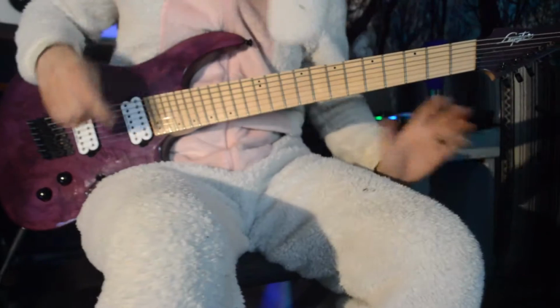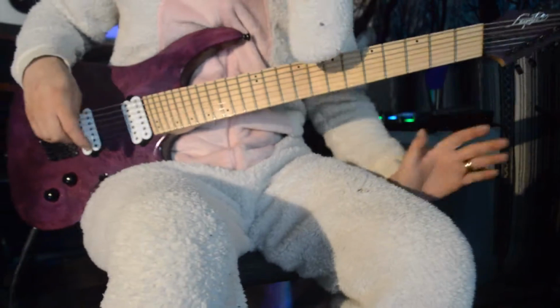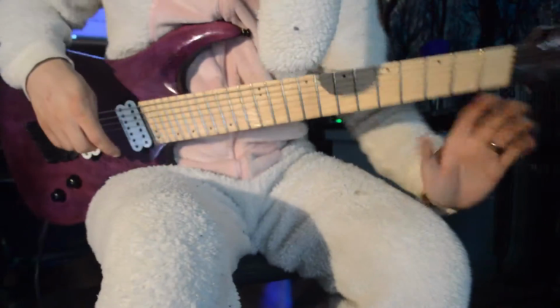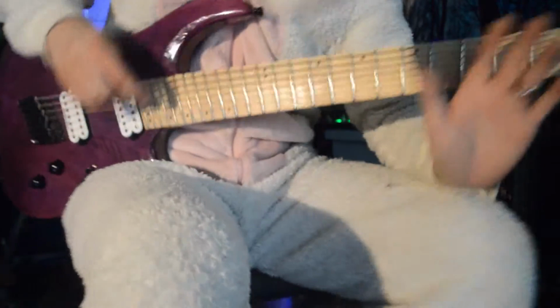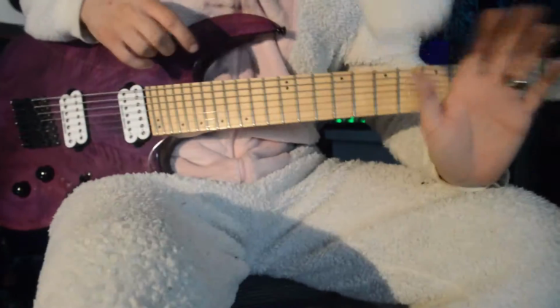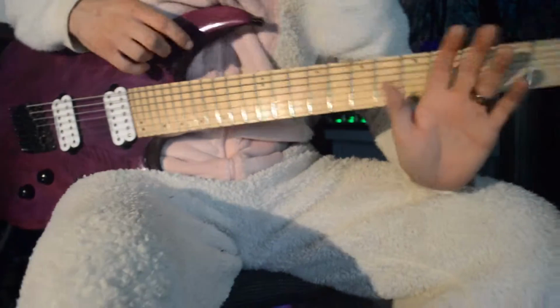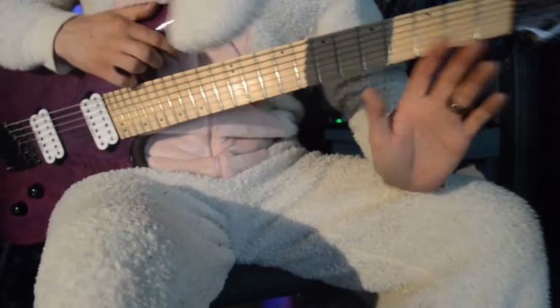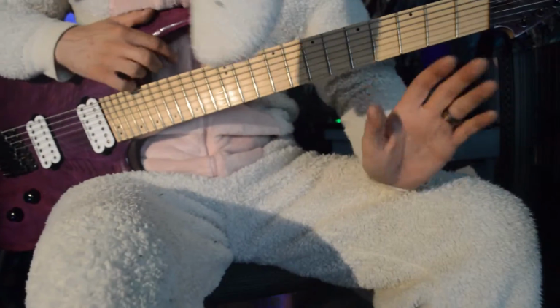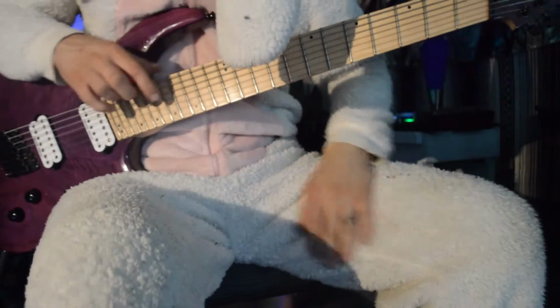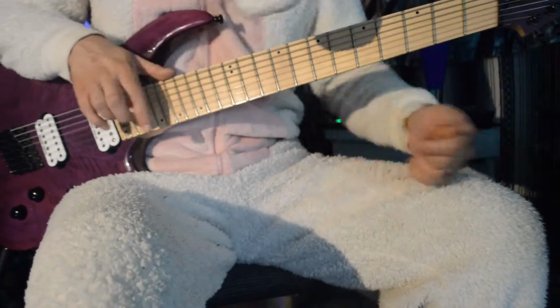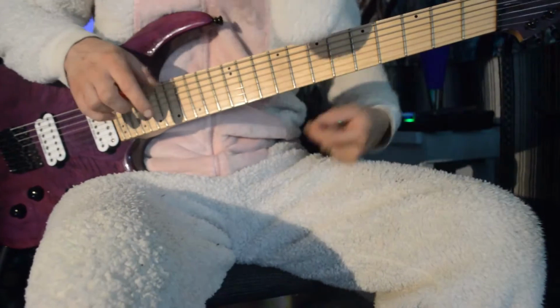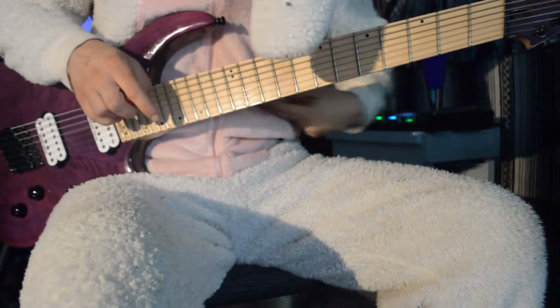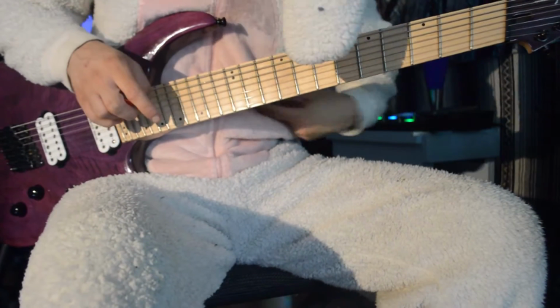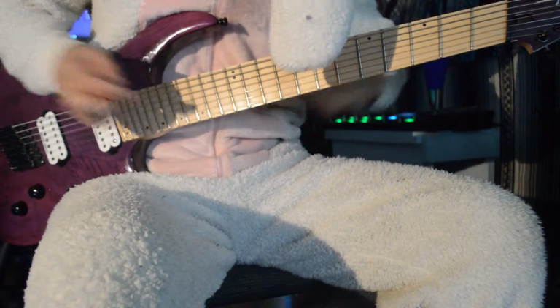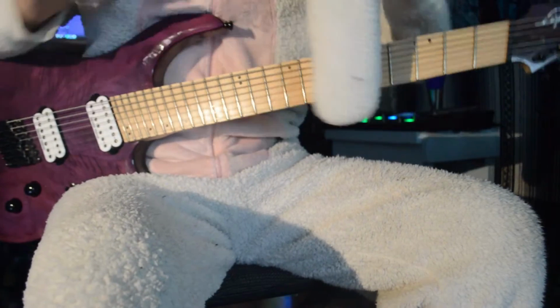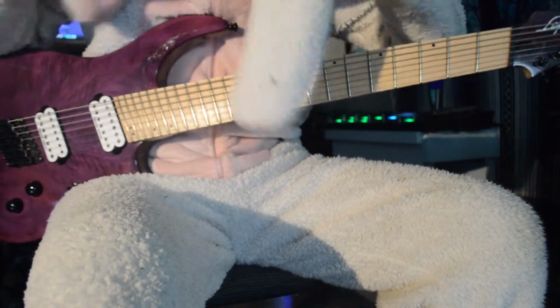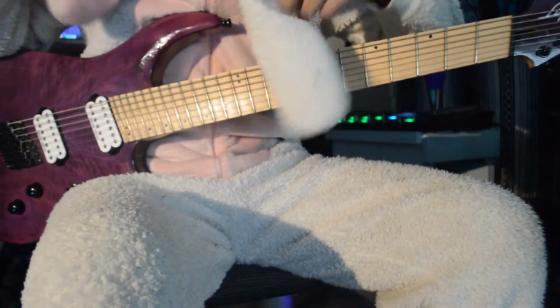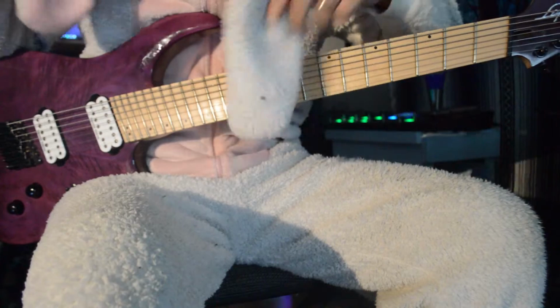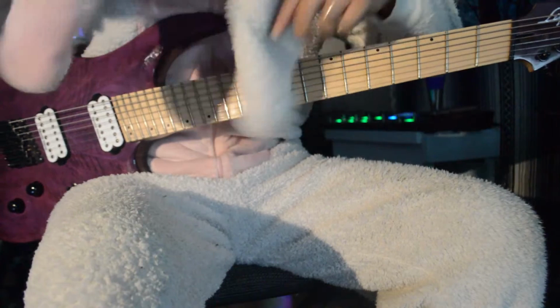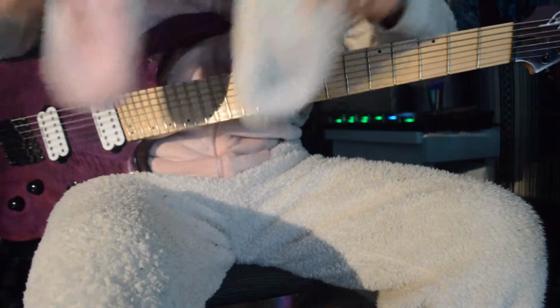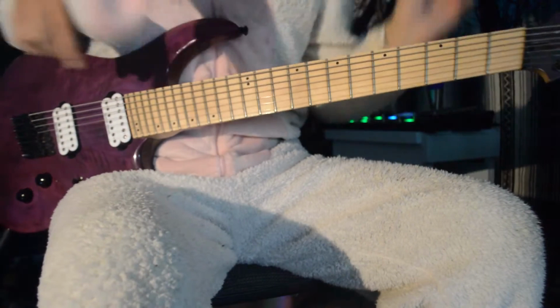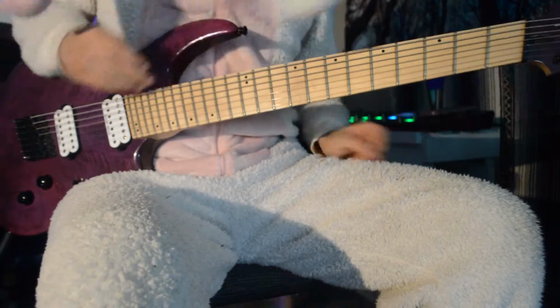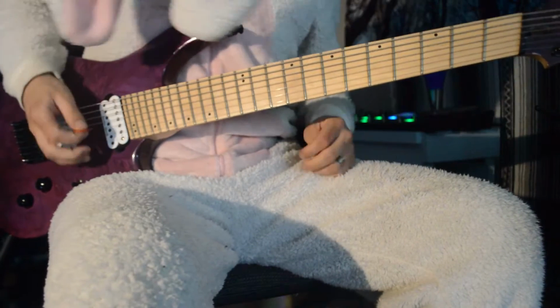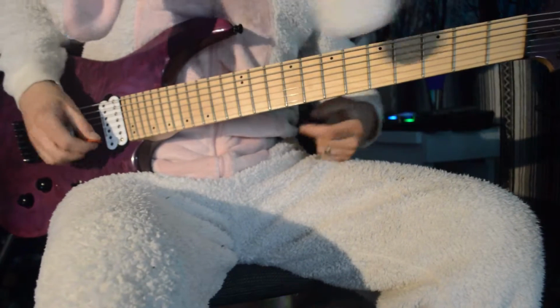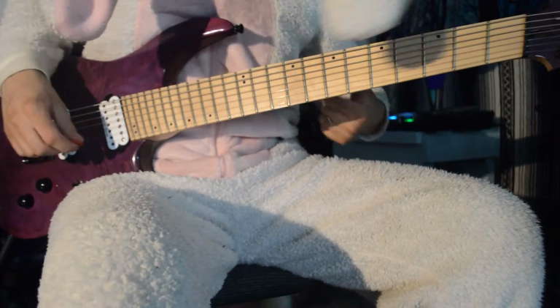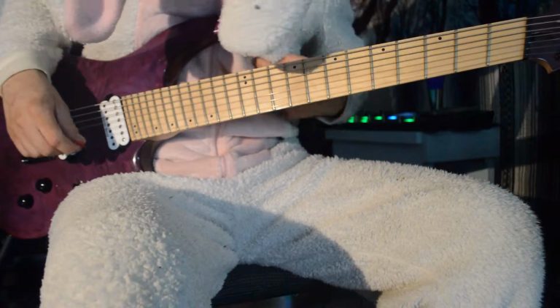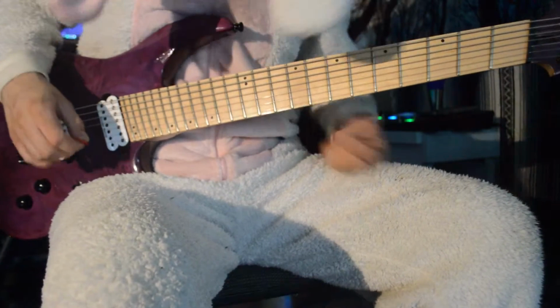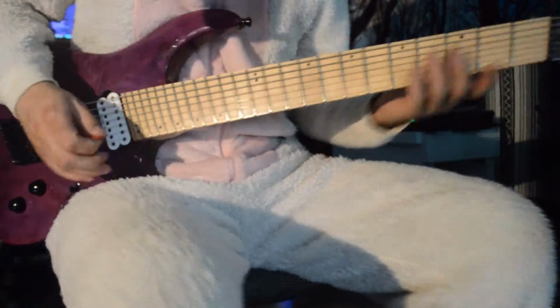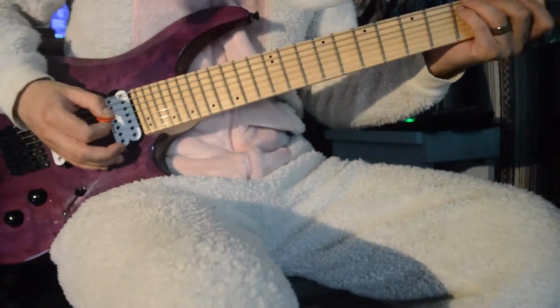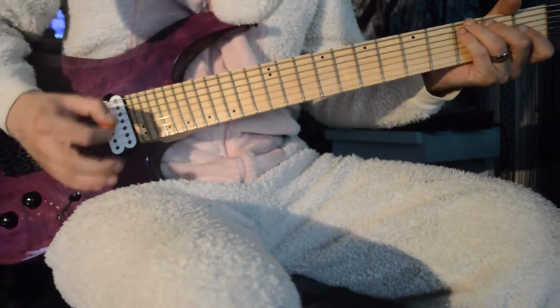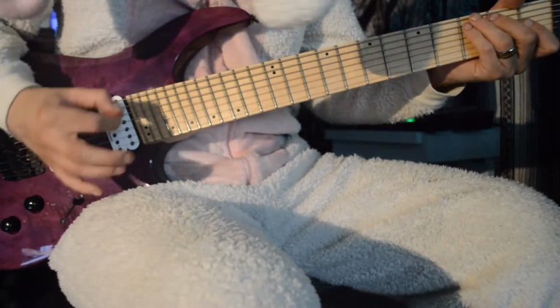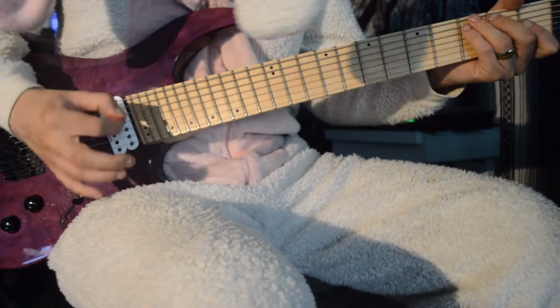Hey everybody, it's Rabbit here, your favorite guitar shredding bunny, and today I'm going to show you how I learned to economy pick.